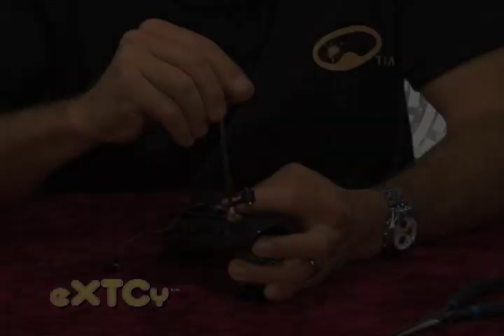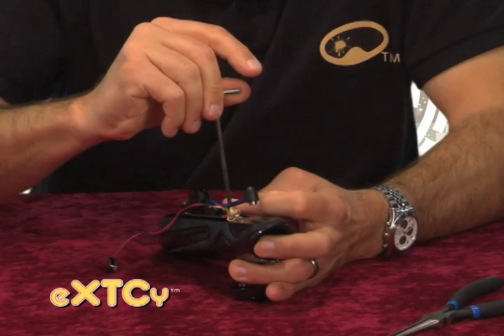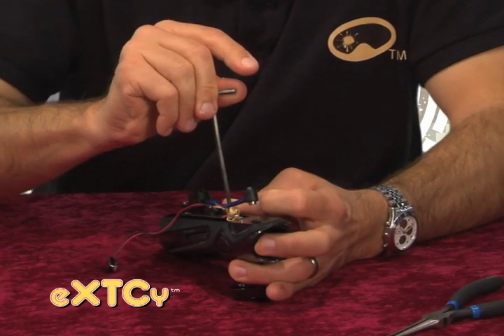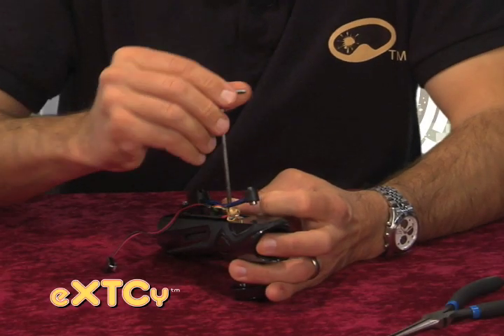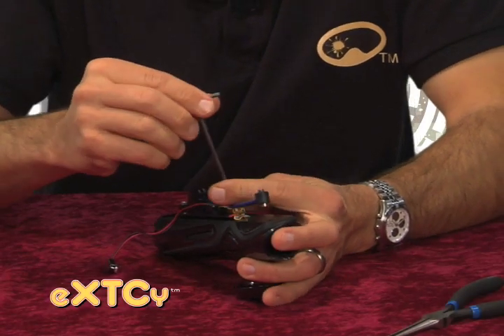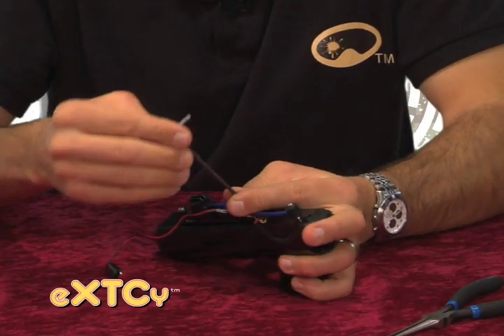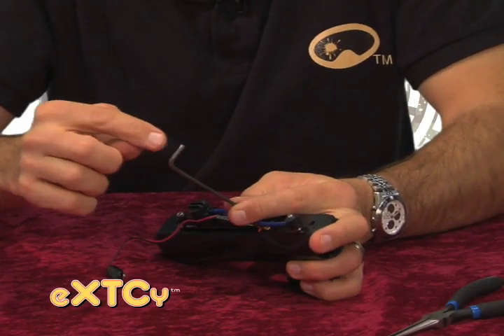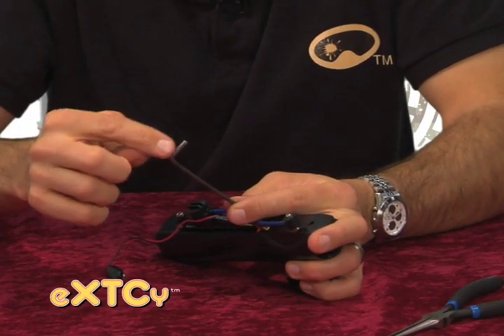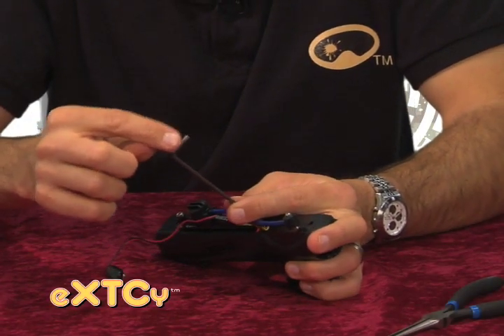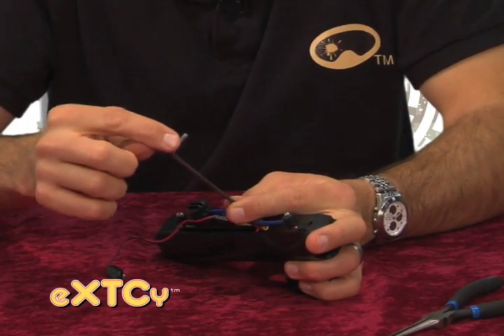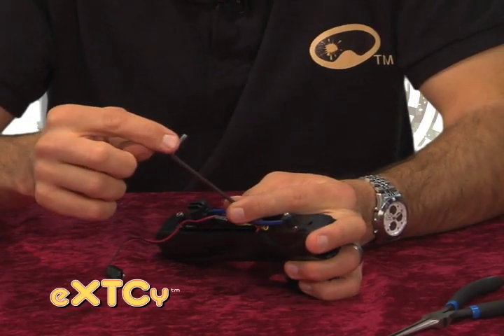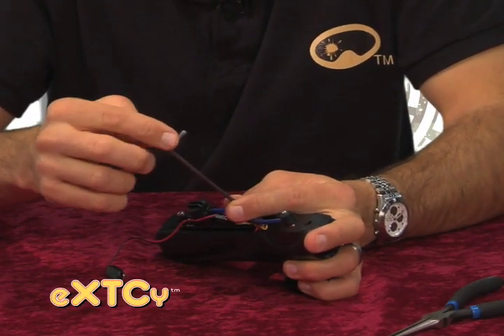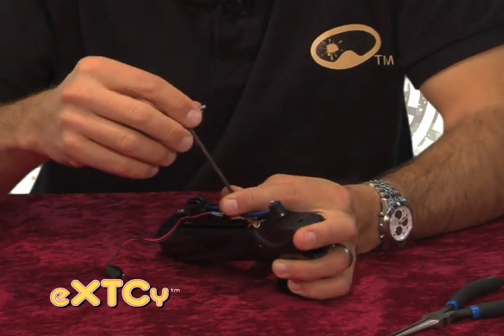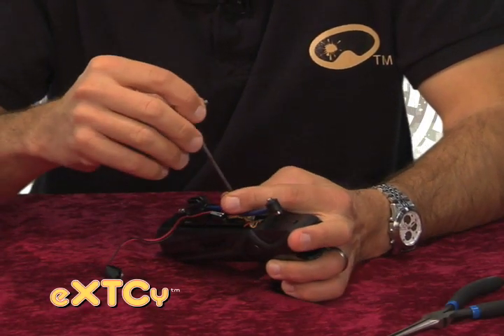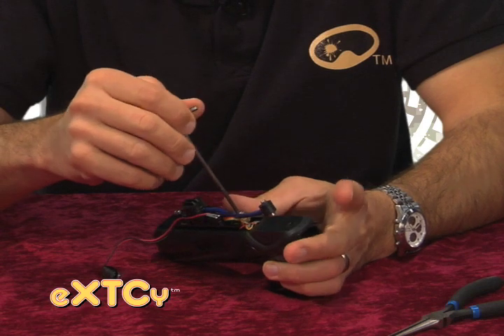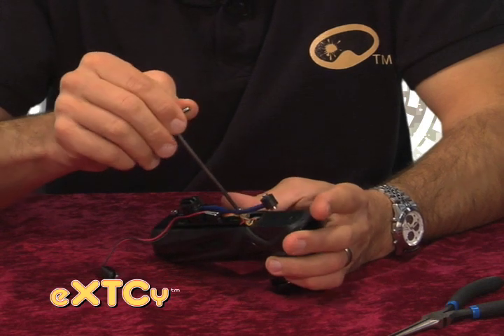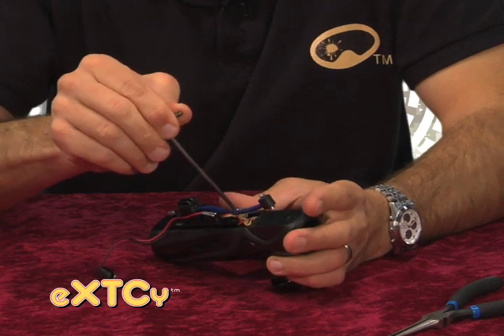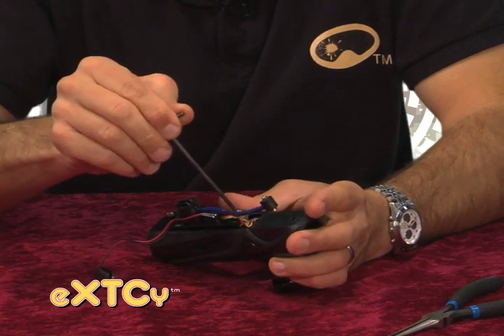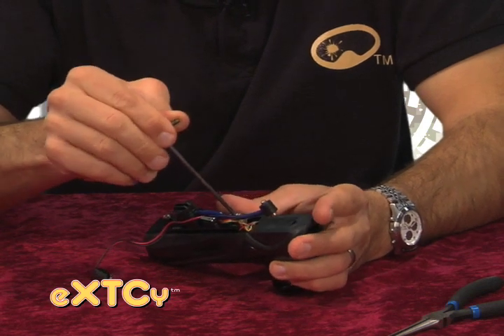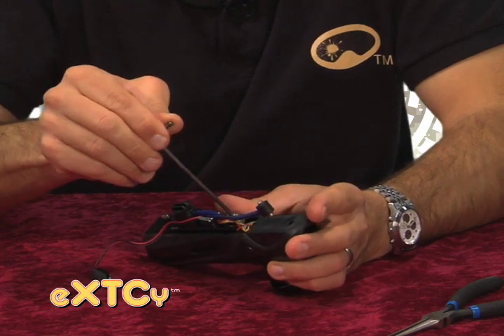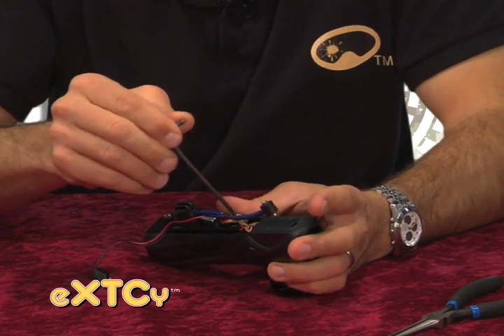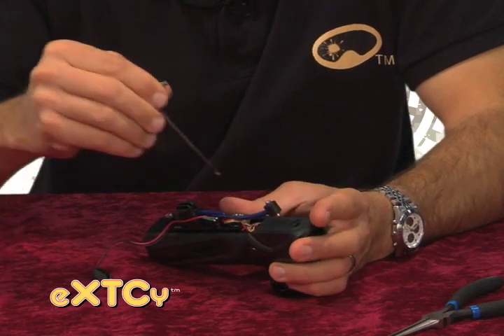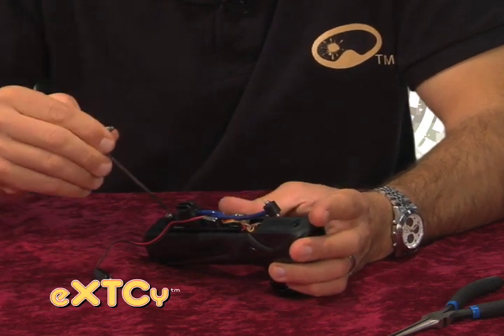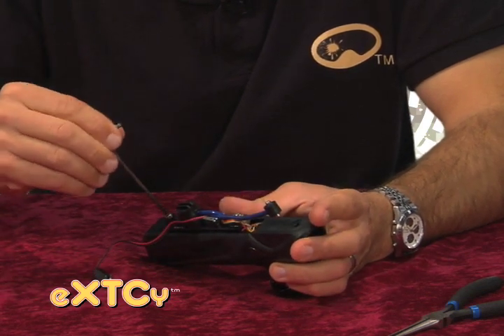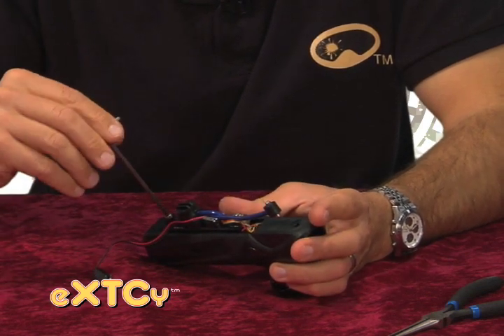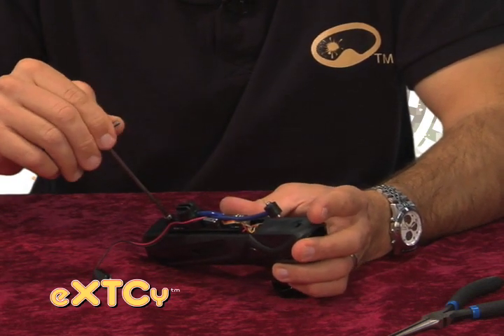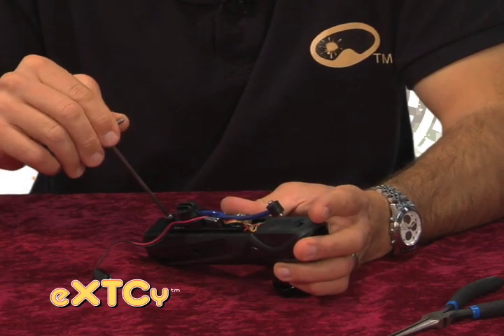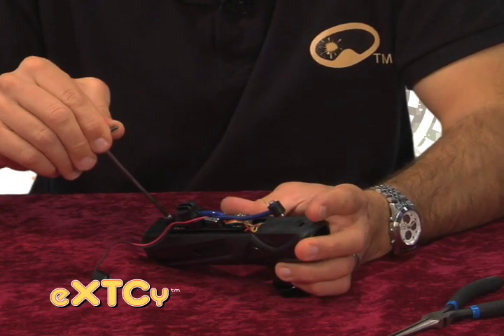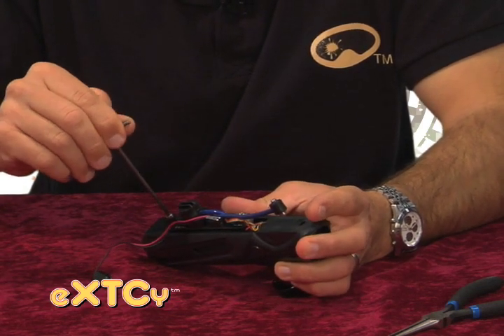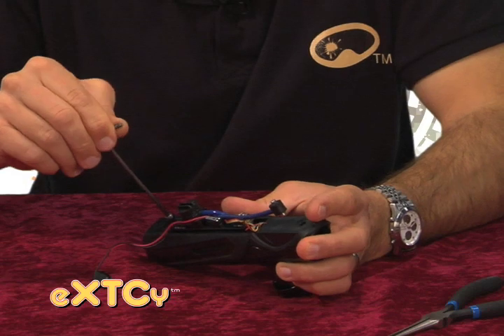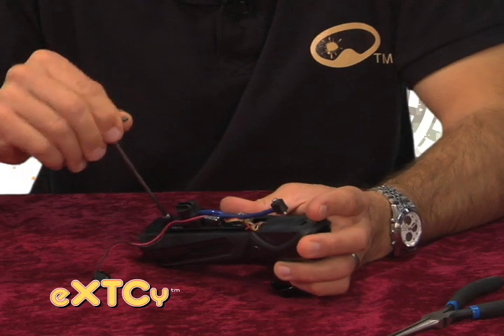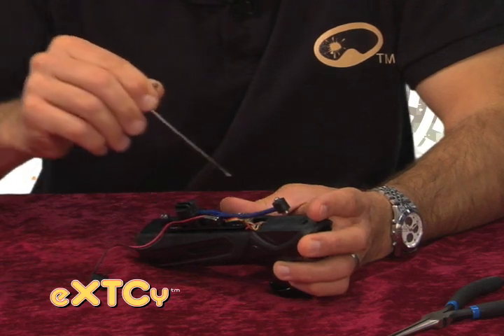It's important to note that I'm using the short arm of the allen key to hold on to whenever I'm tightening these screws down, and that's just to make sure that I don't over-torque and strip out these screws.